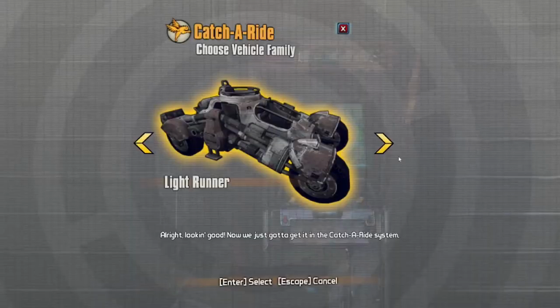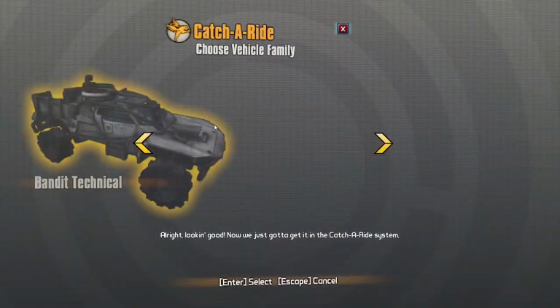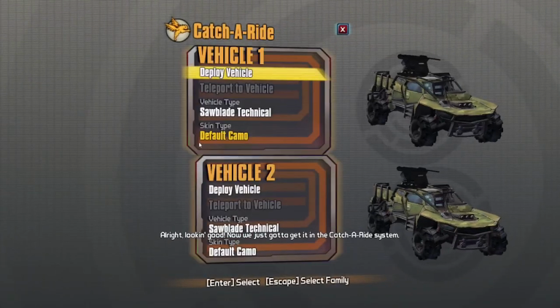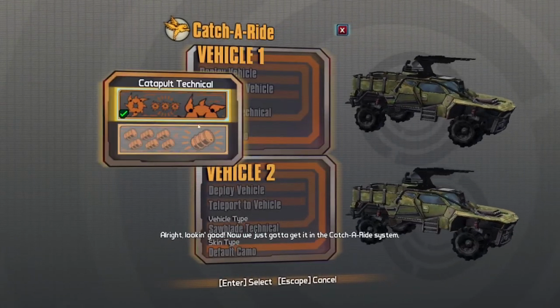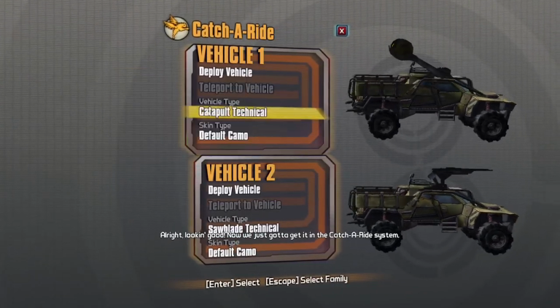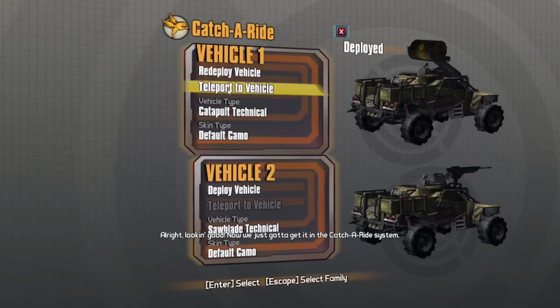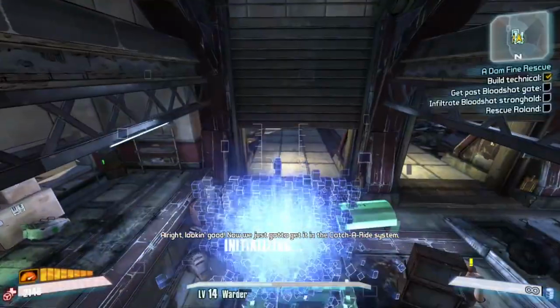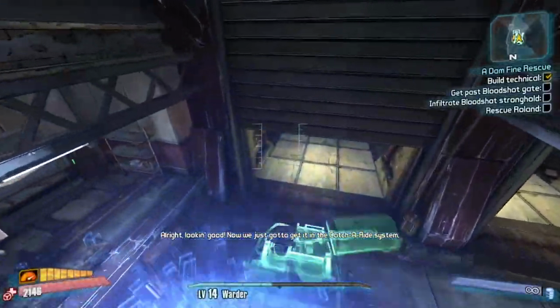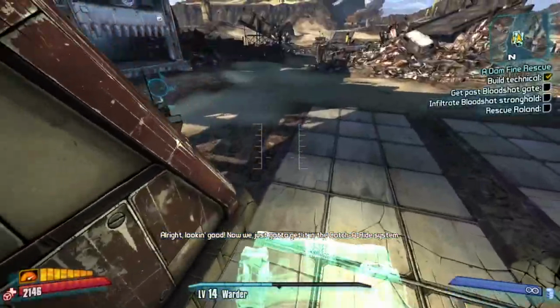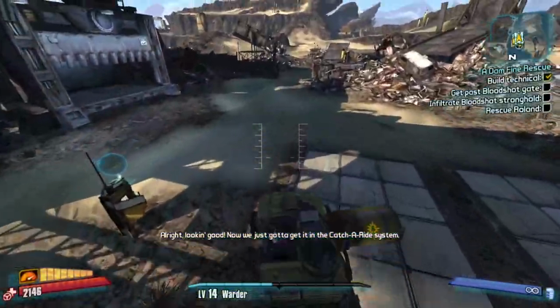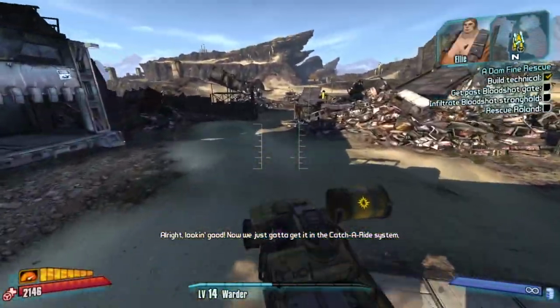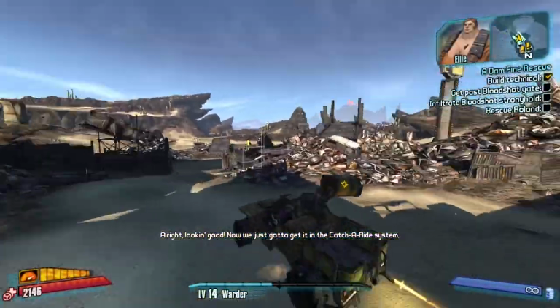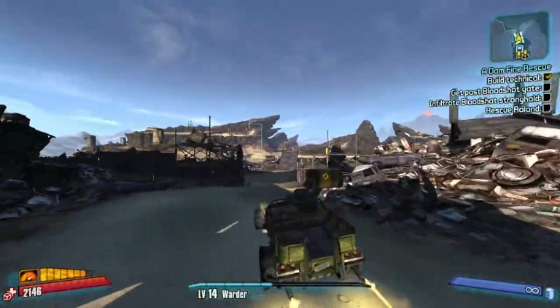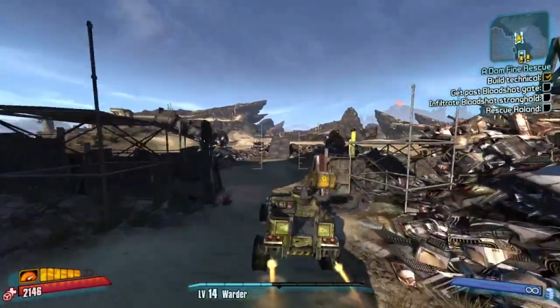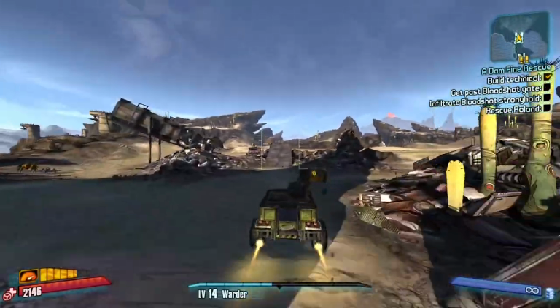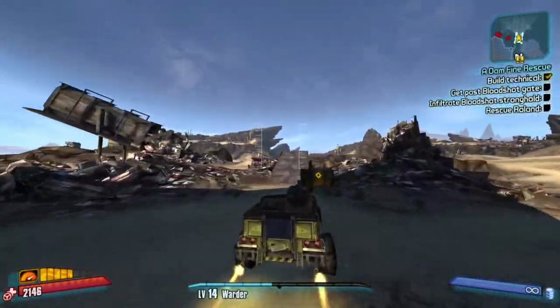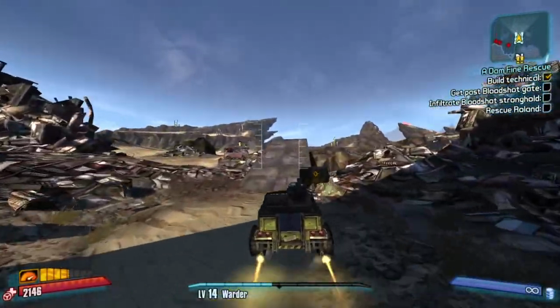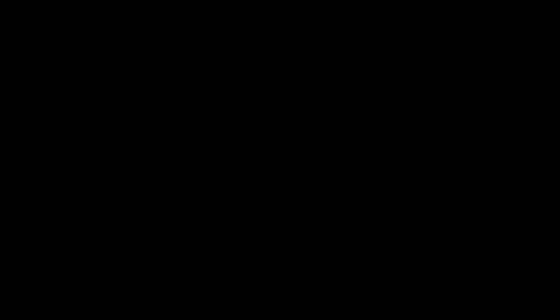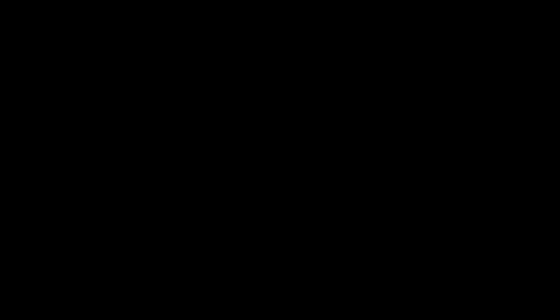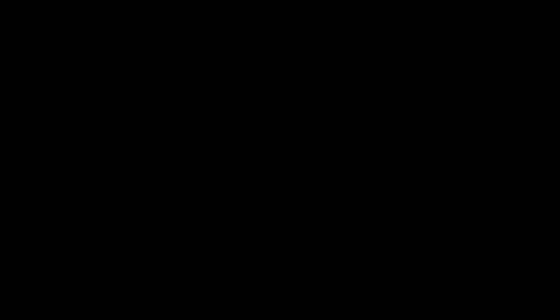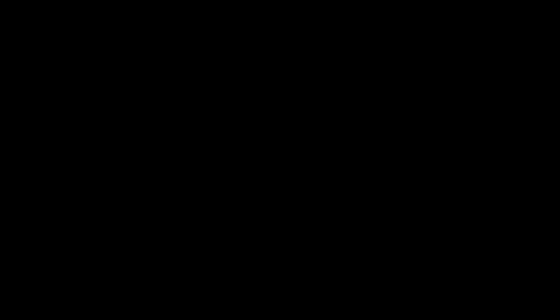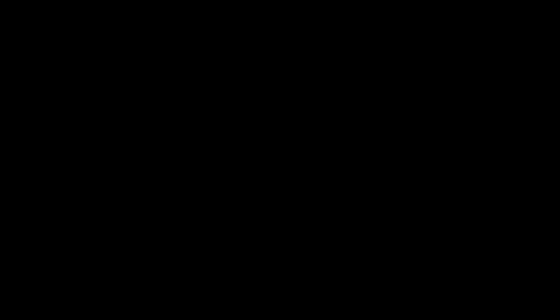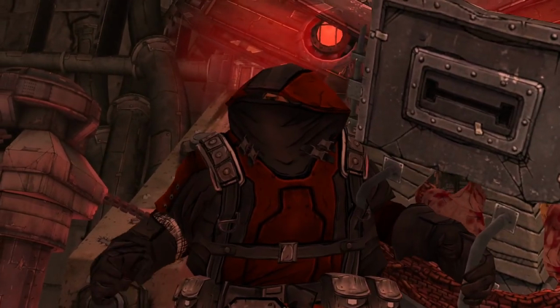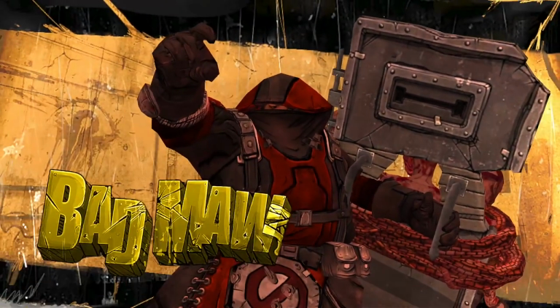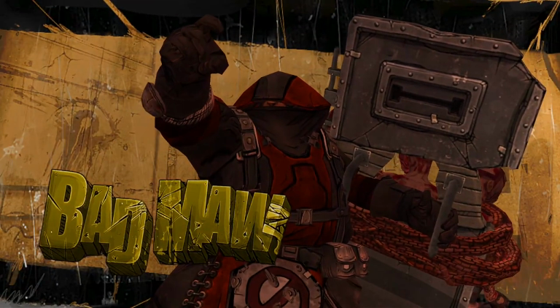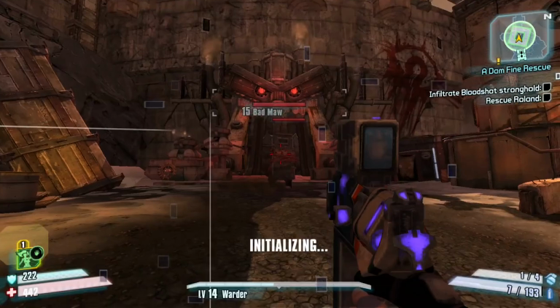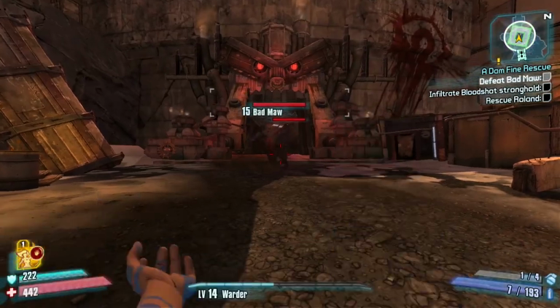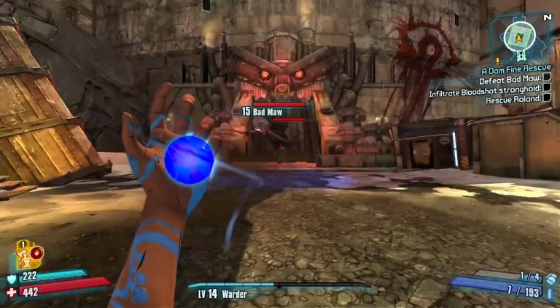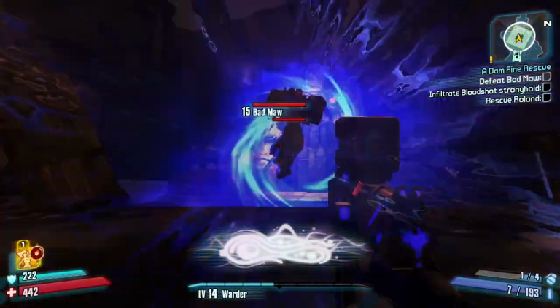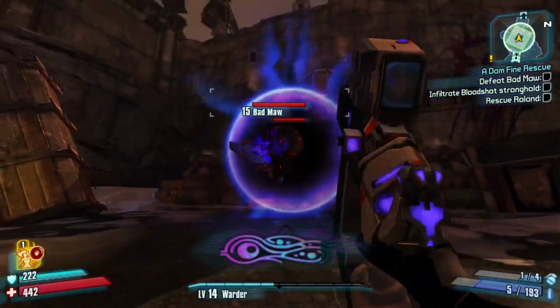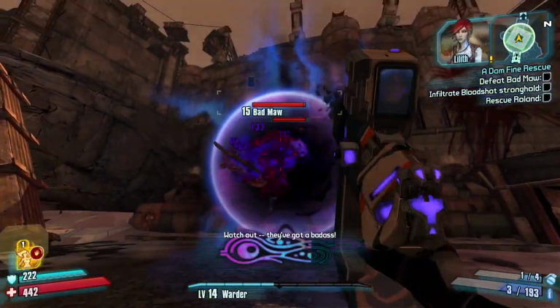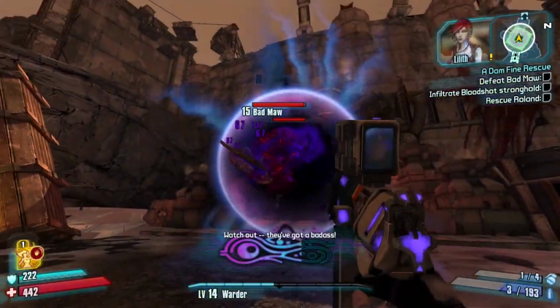You'll notice that I always use the Barrel Technical throughout this run — that's just because it's faster than any other car. We meet Batmaw, introduce him to our Fastball, and walk into the stronghold.